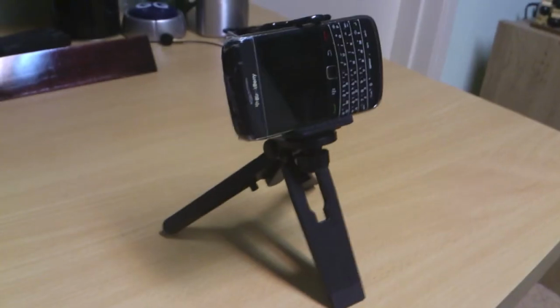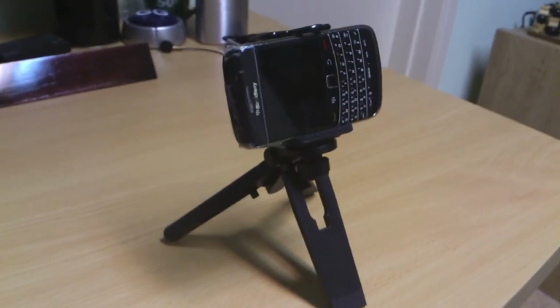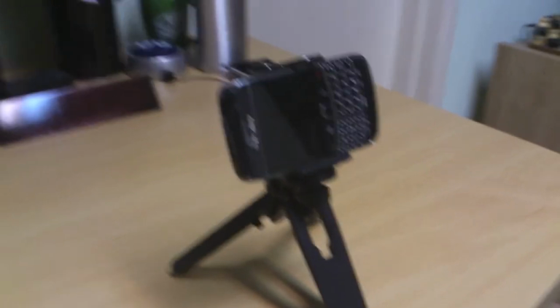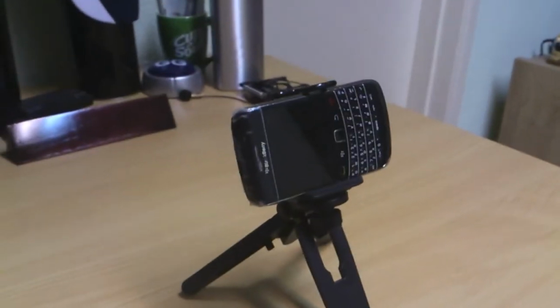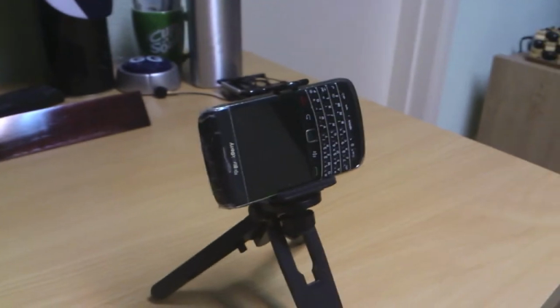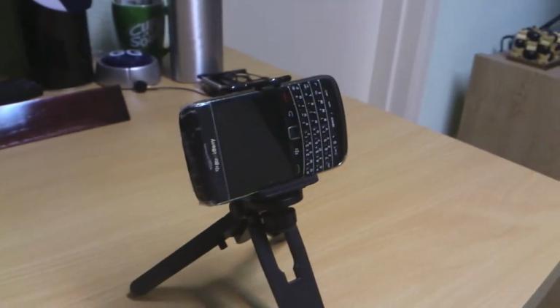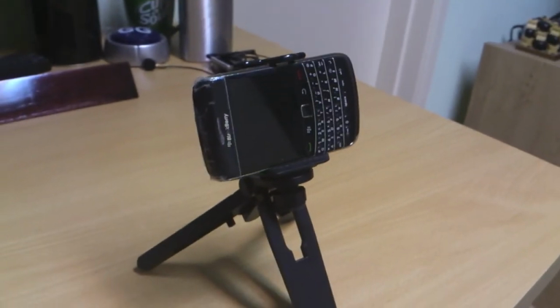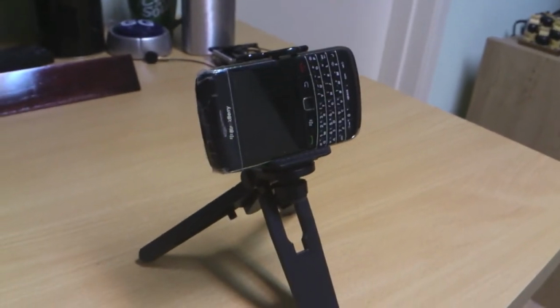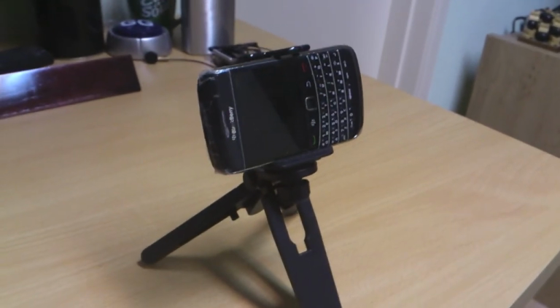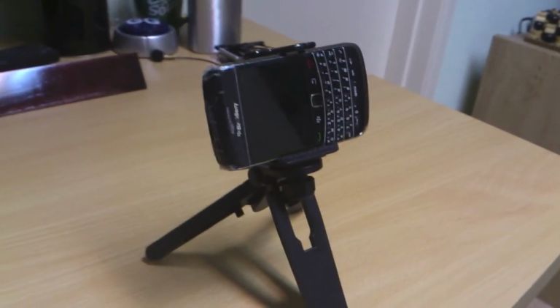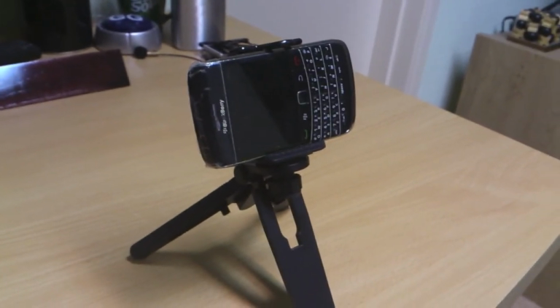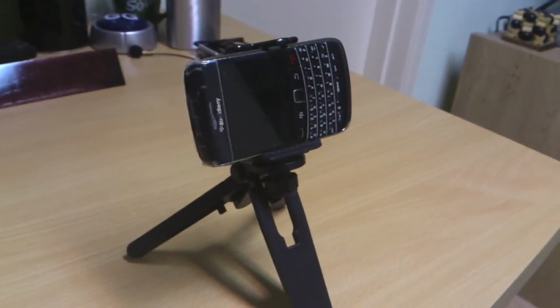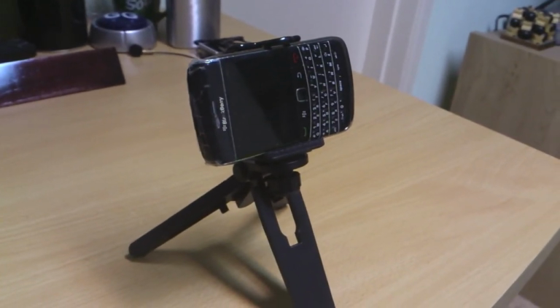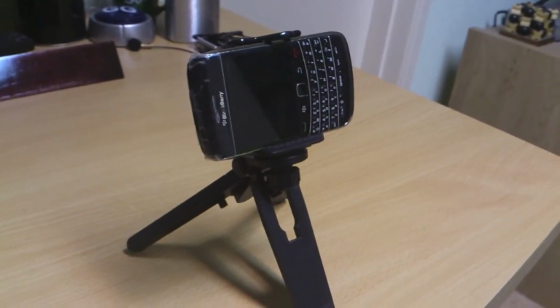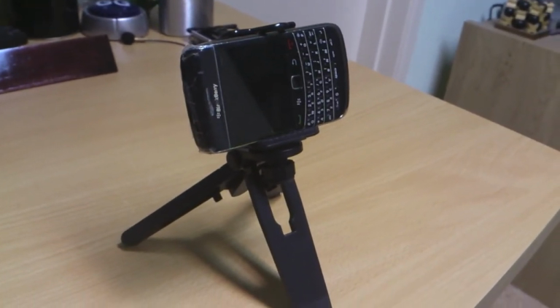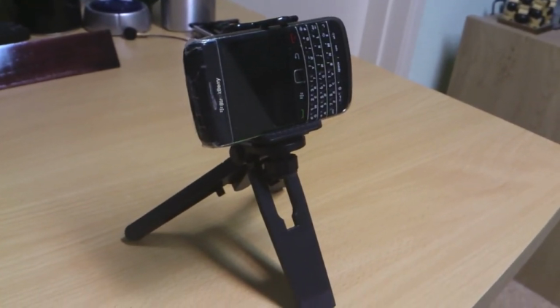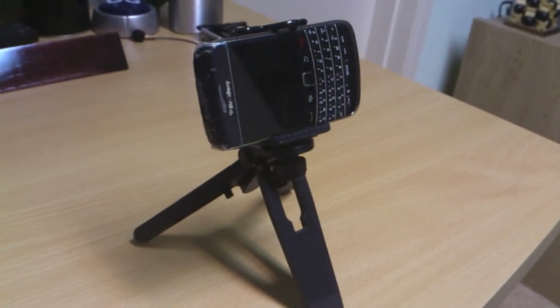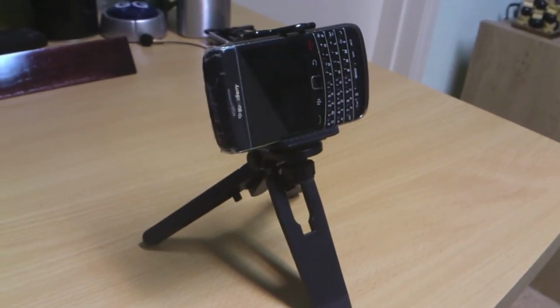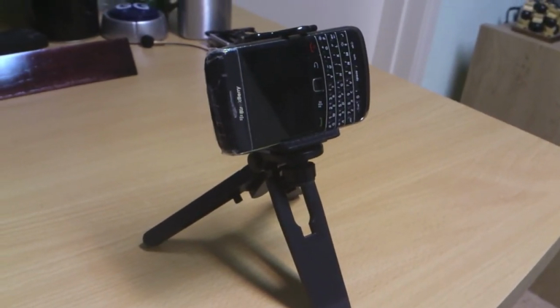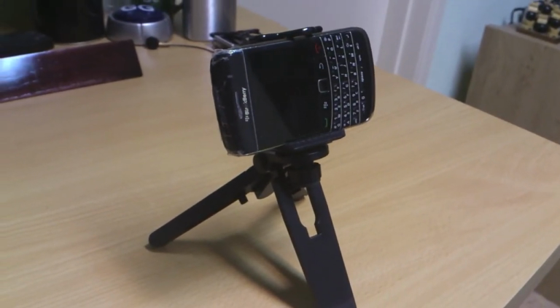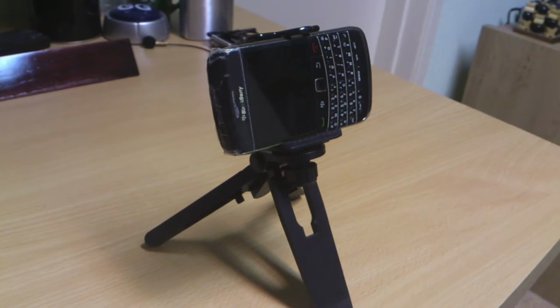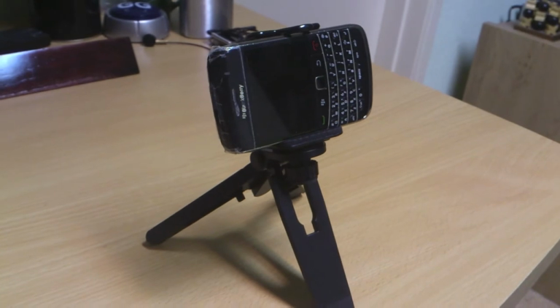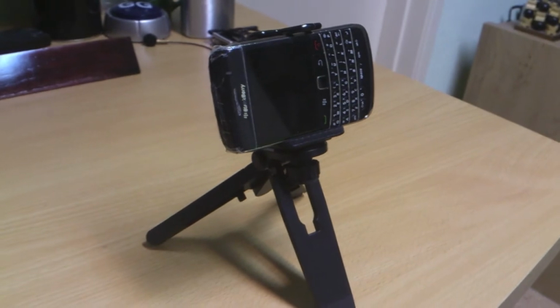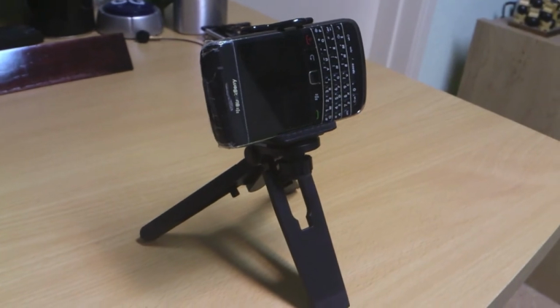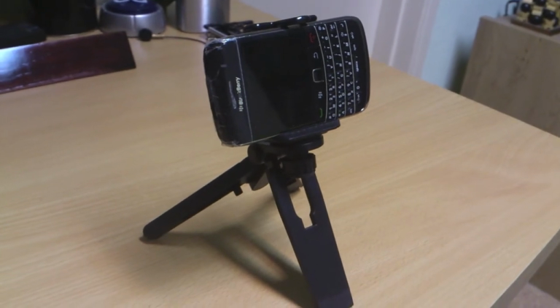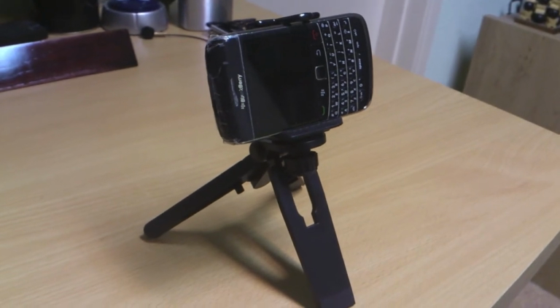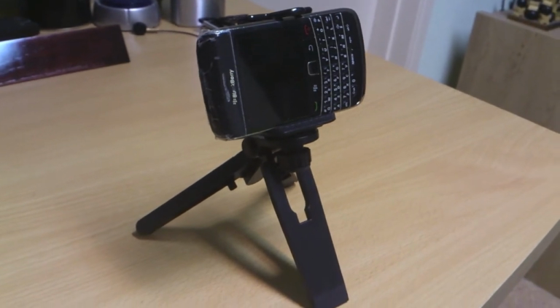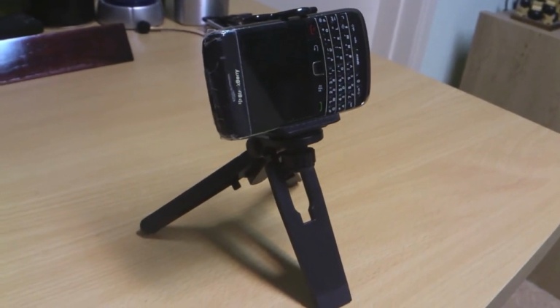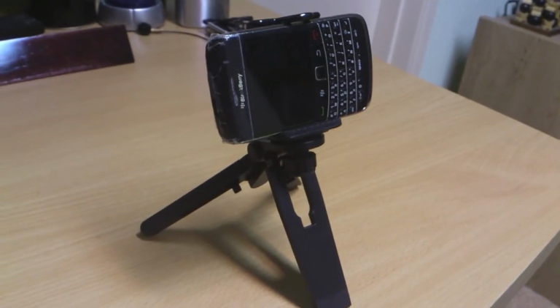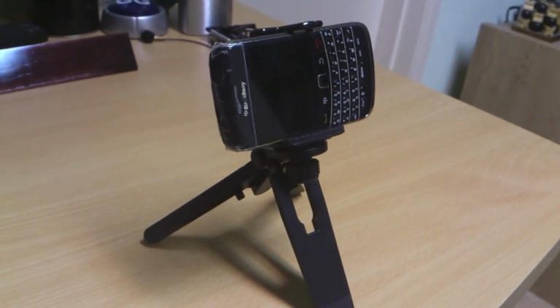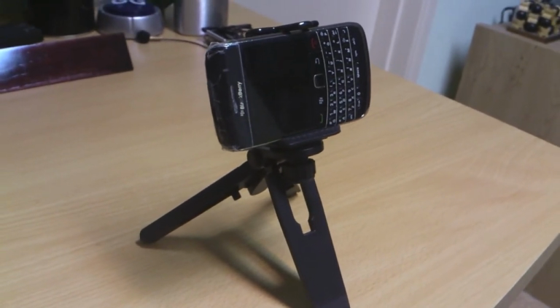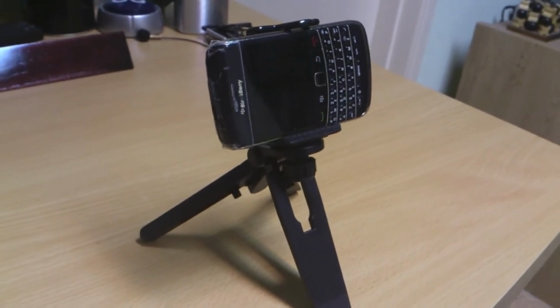Welcome to this episode of Random Review. In this episode we will review a camera stand for smartphones, tablets and cameras which is bought out of eBay.